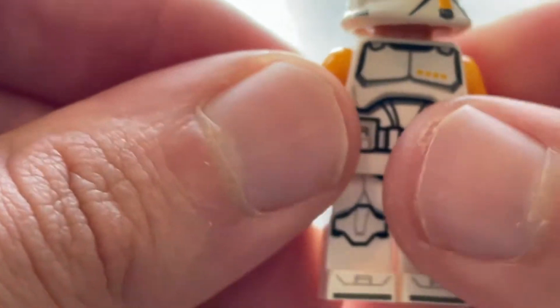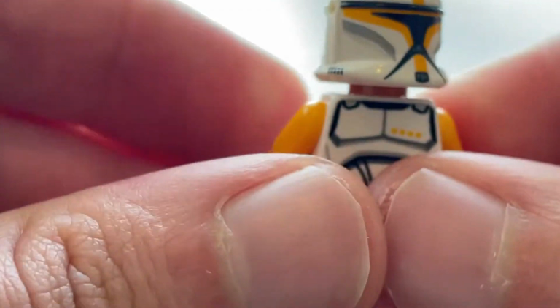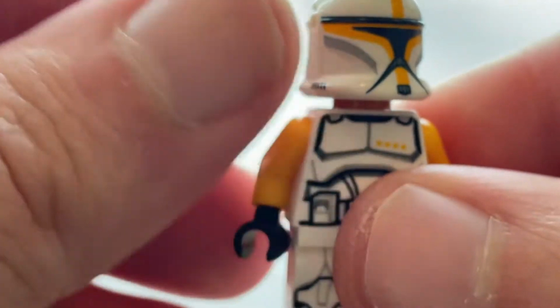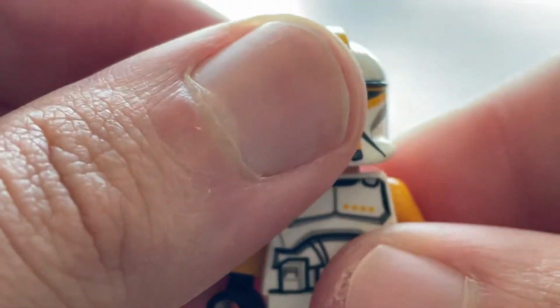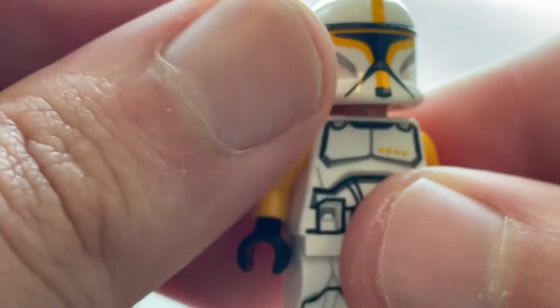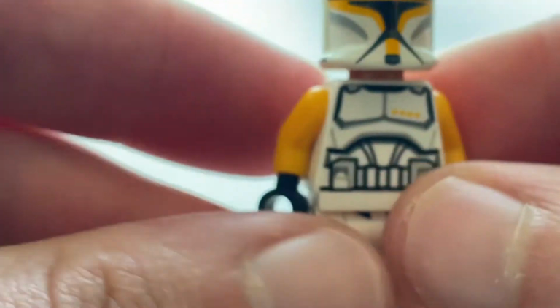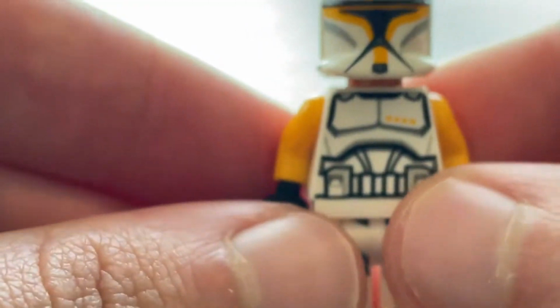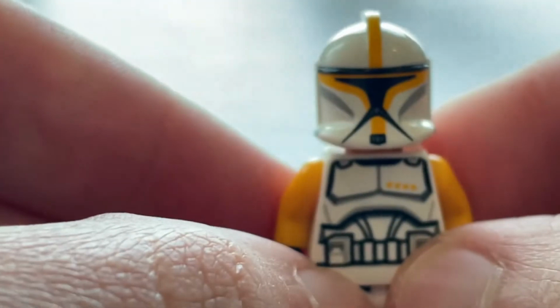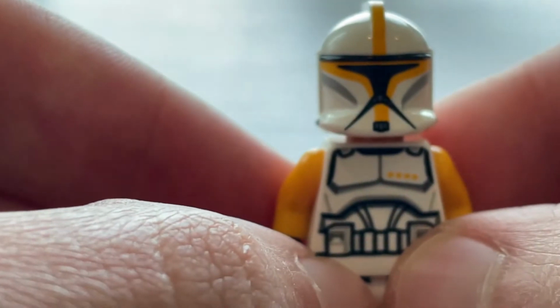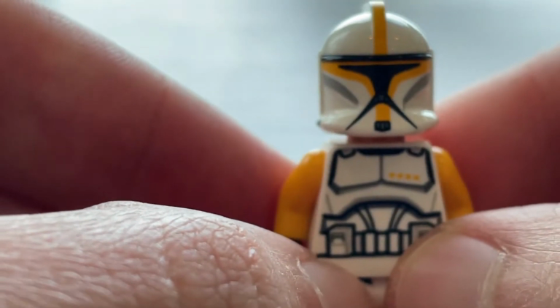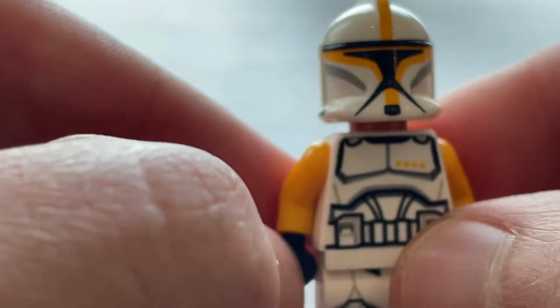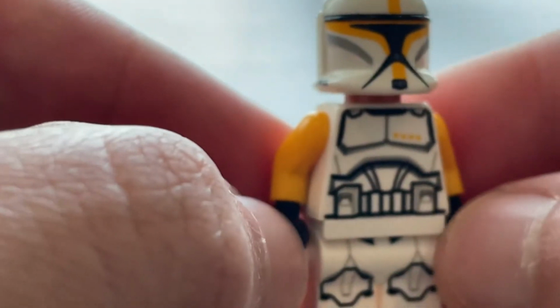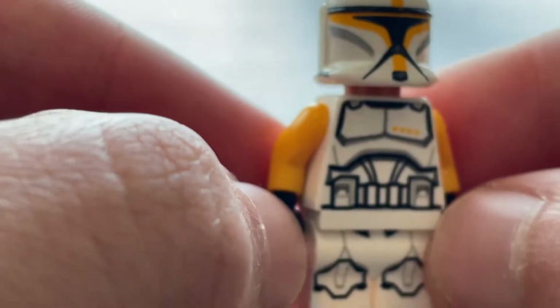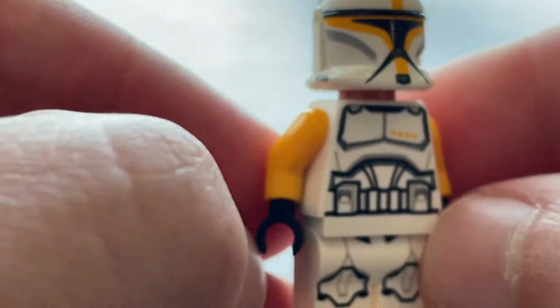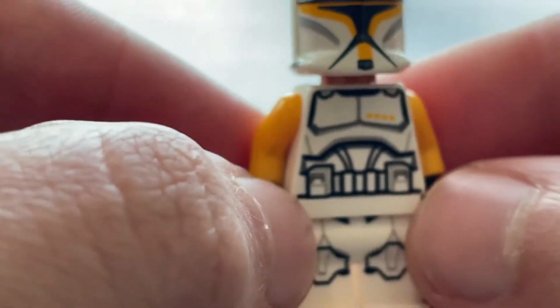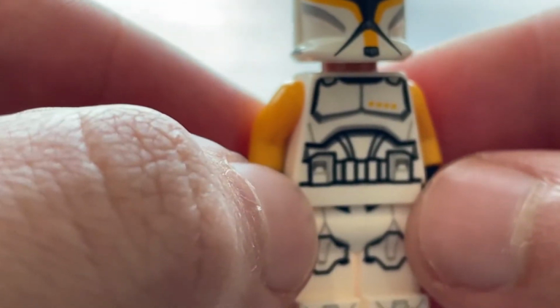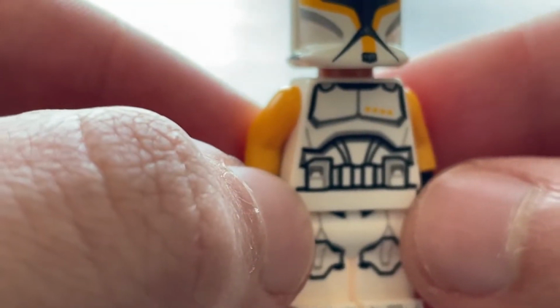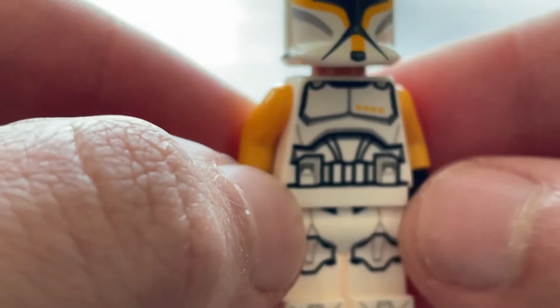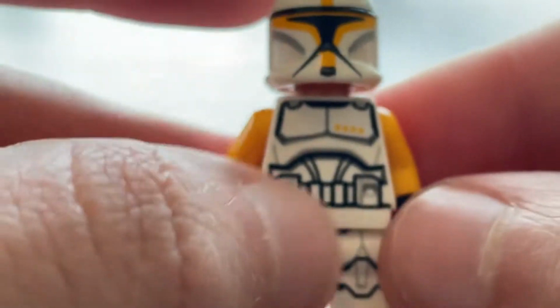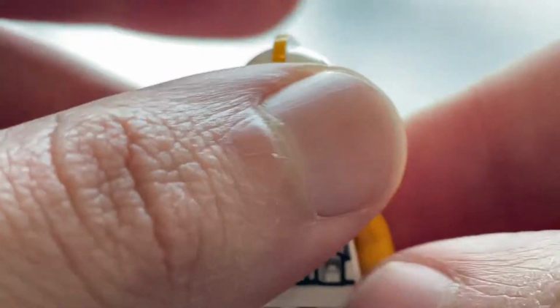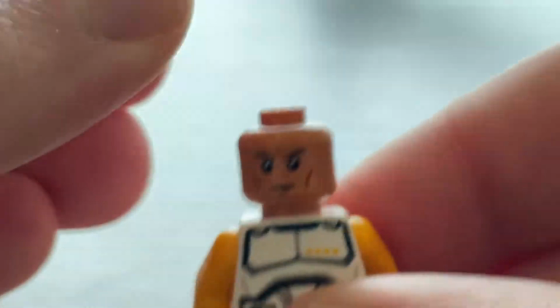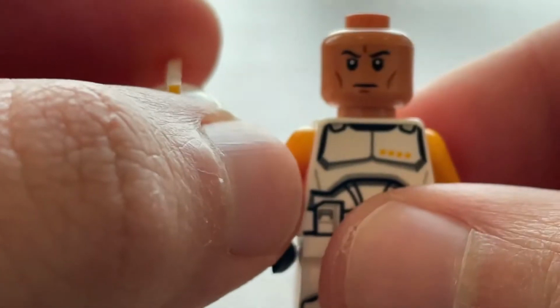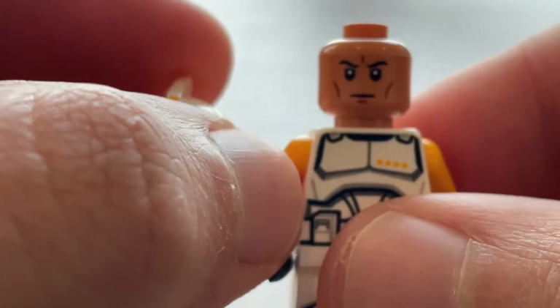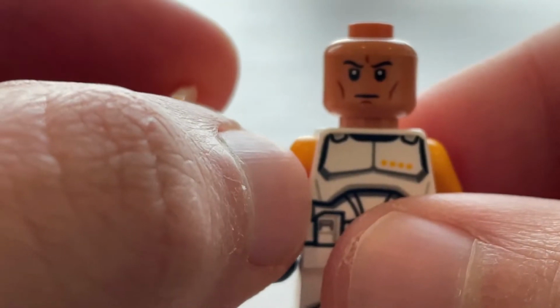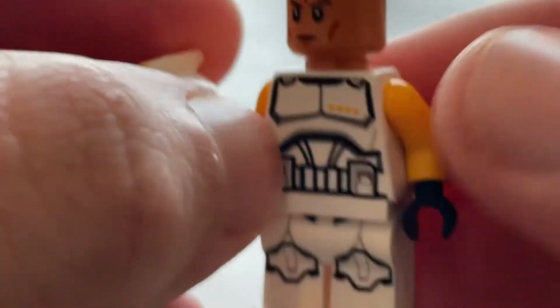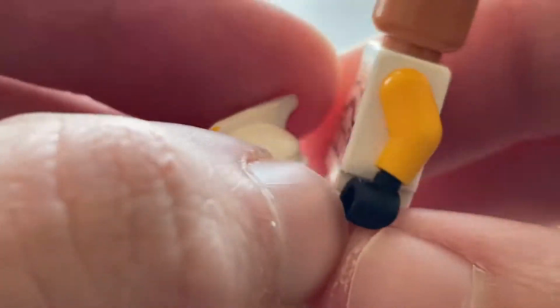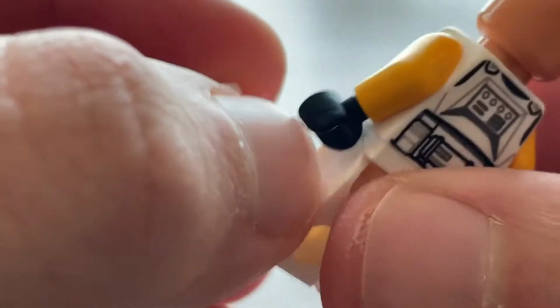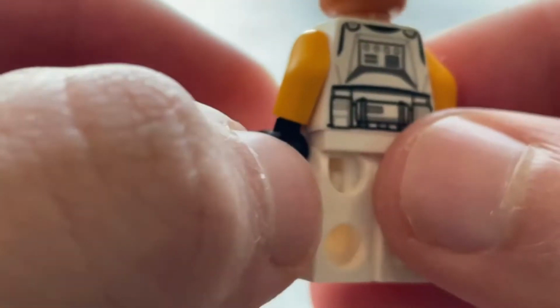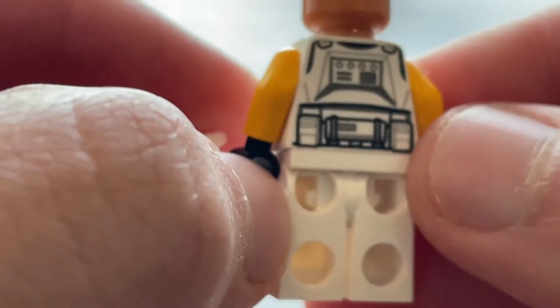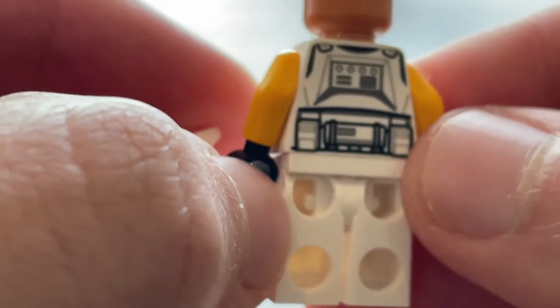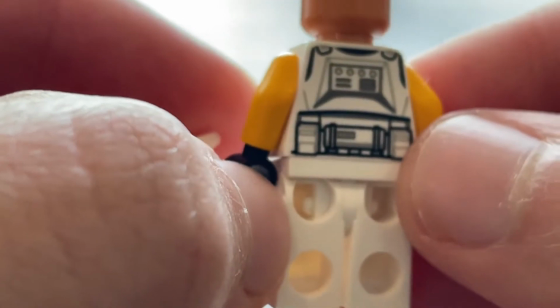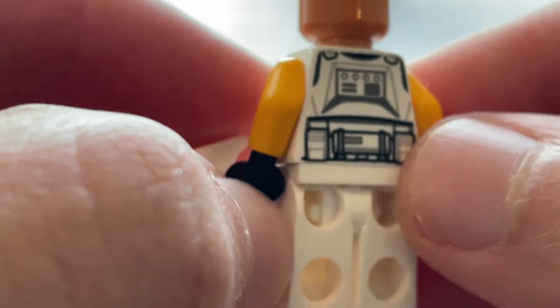Next, we've got this clone commander. He has a yellow head print and yellow arms — very cool figure. That is his face, and here is his backside.